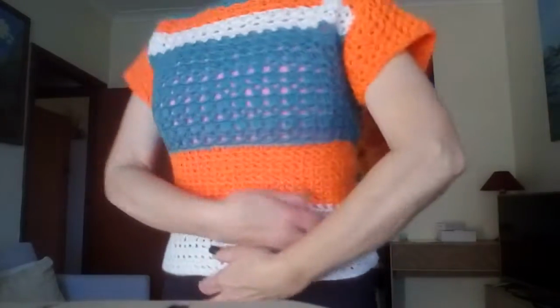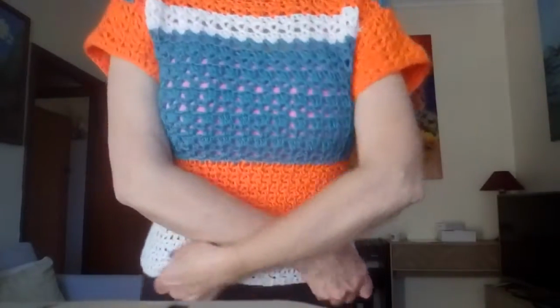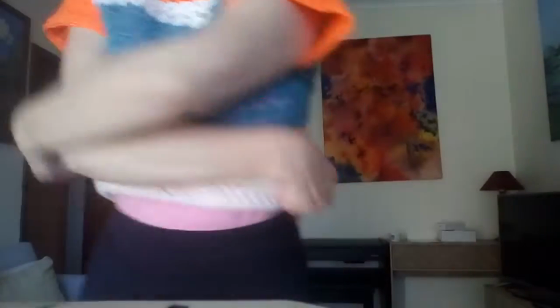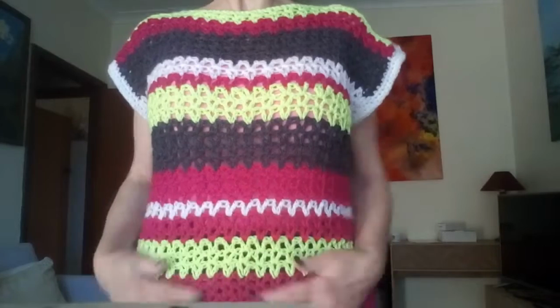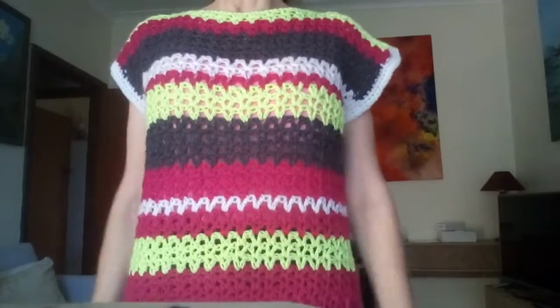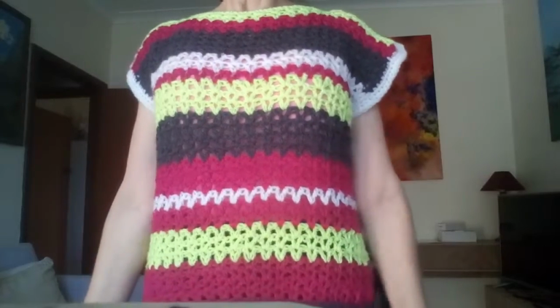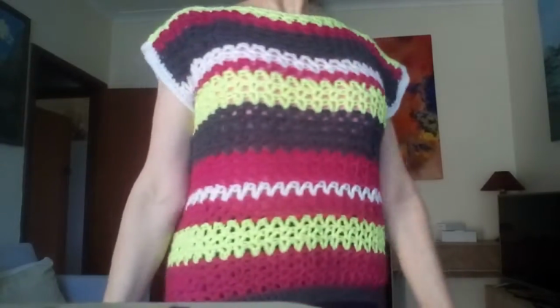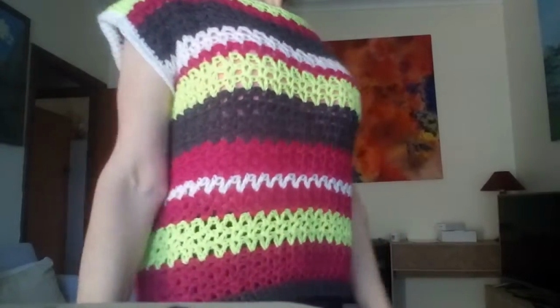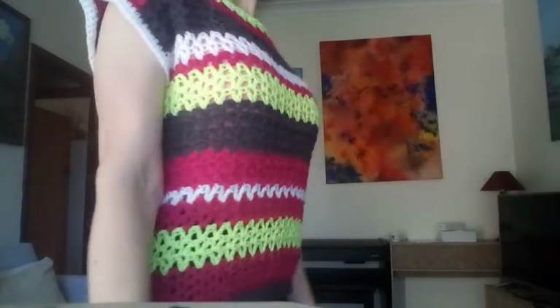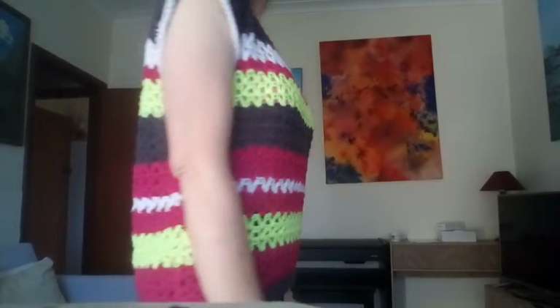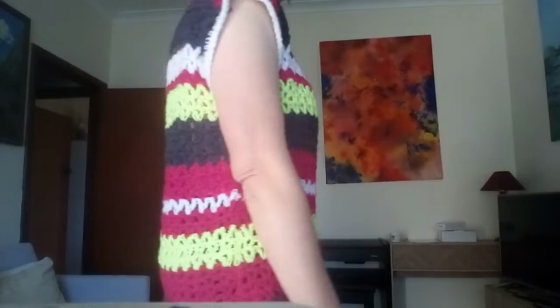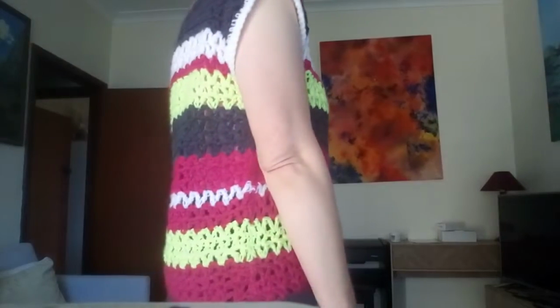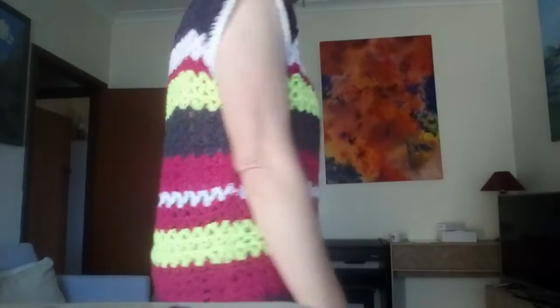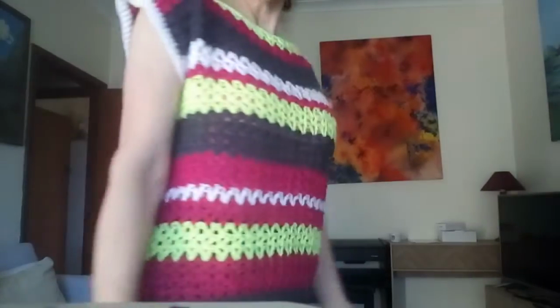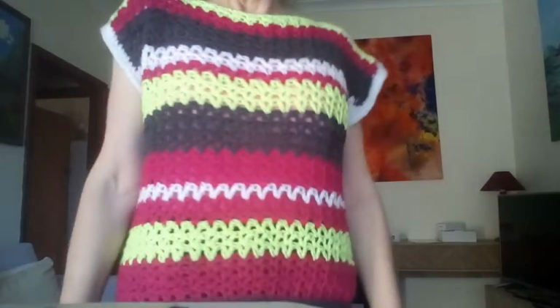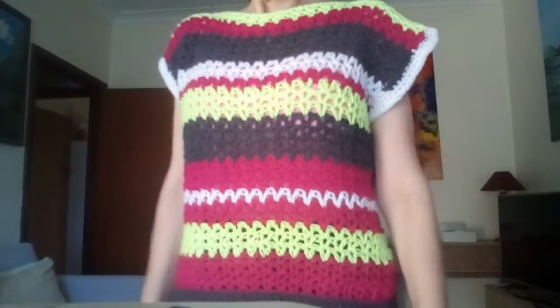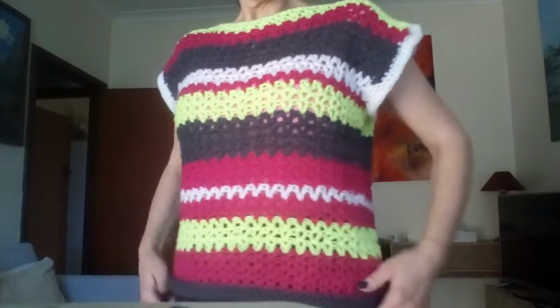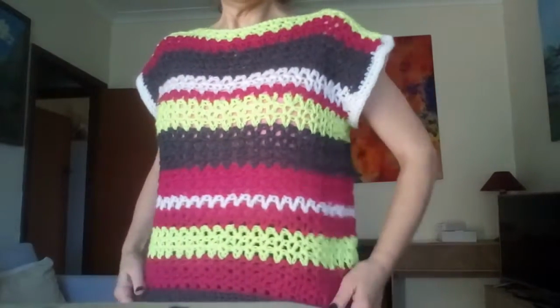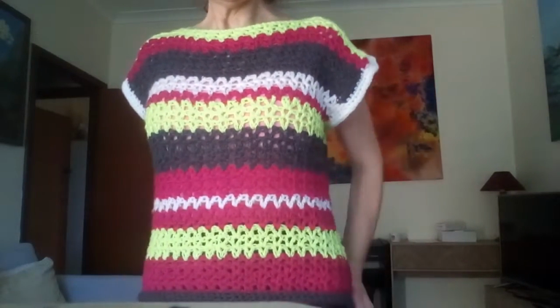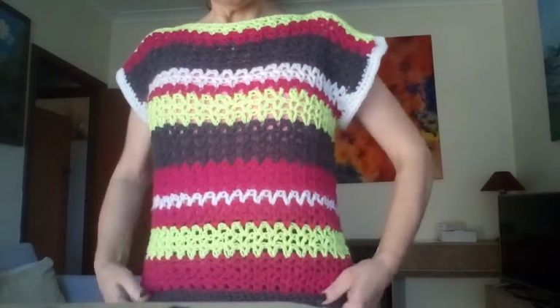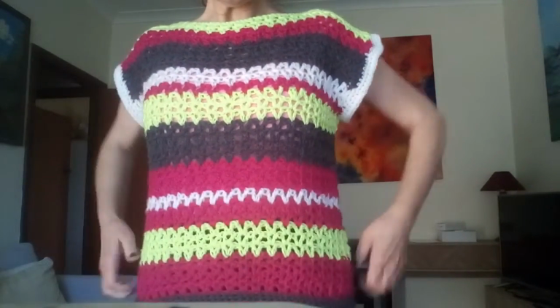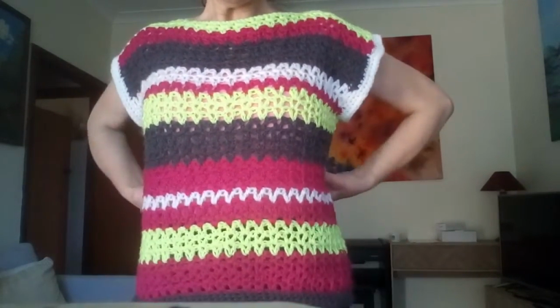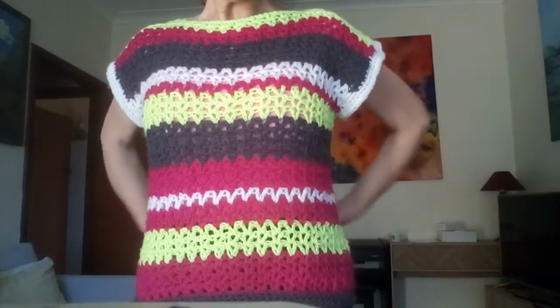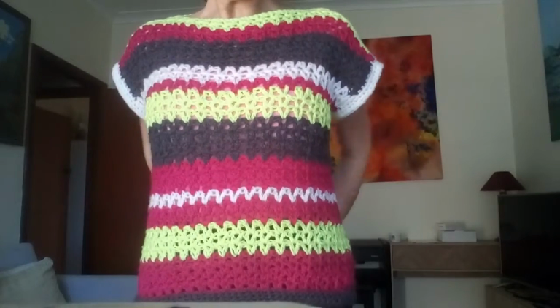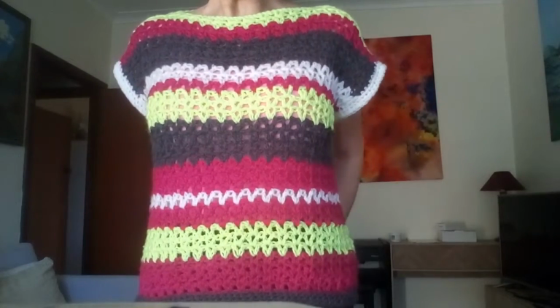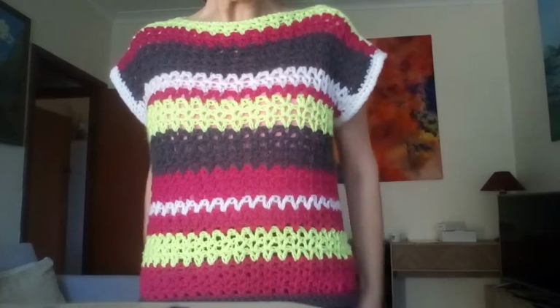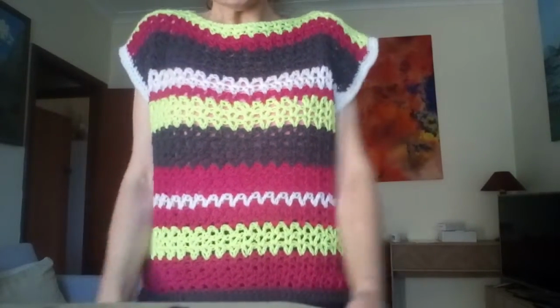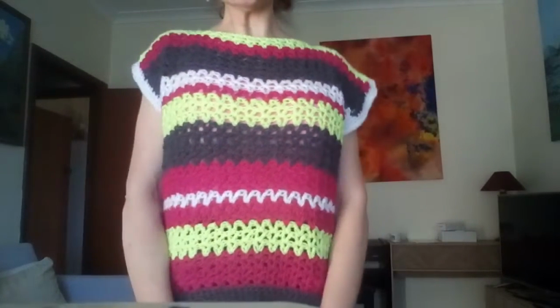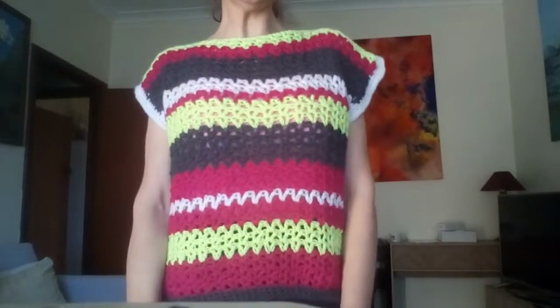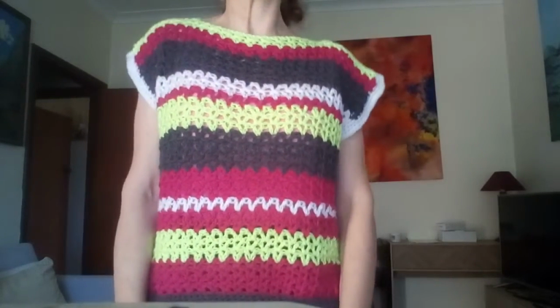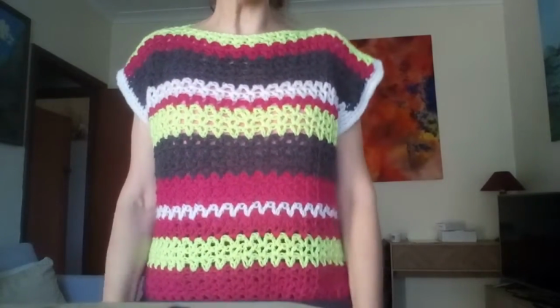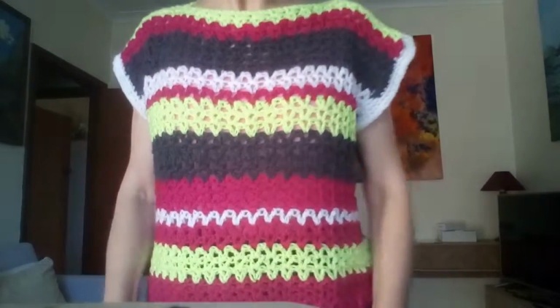I'll try the next one on, but I was really pleased the way it fitted. It fits in all the right places — it's not too loose, it's not too tight, and I think it looks really cute. Nice little summer top.